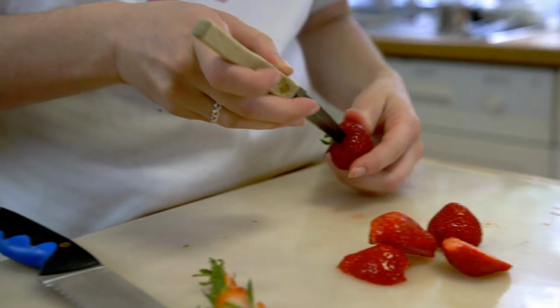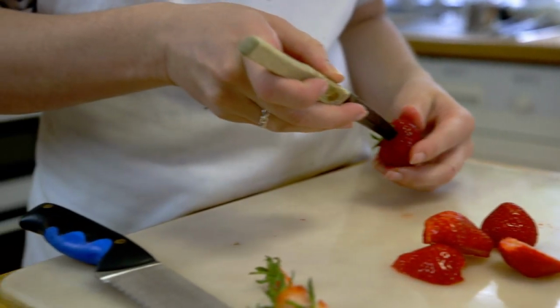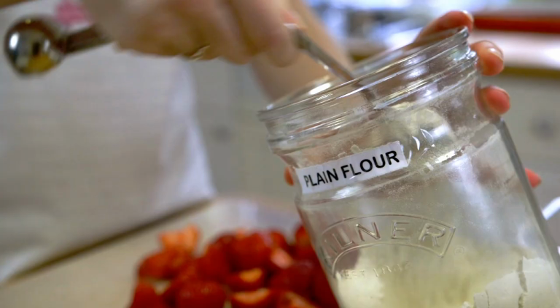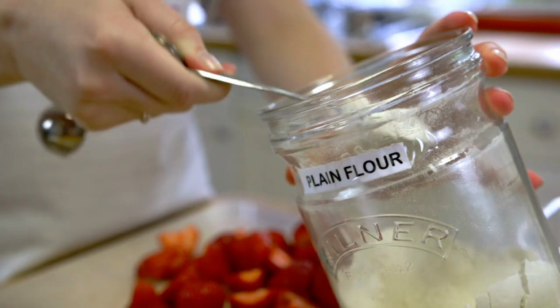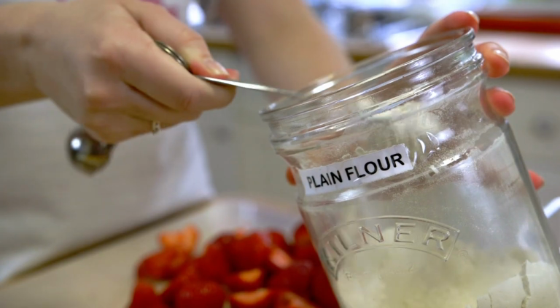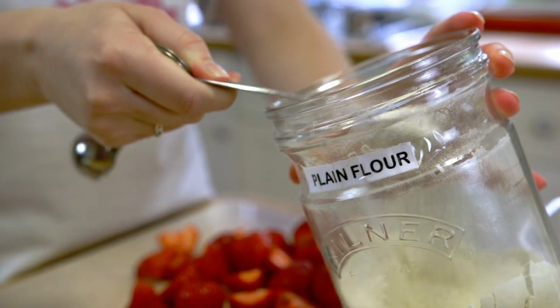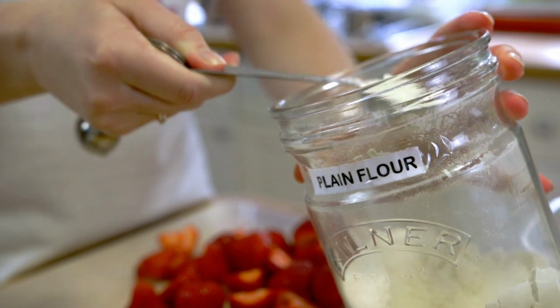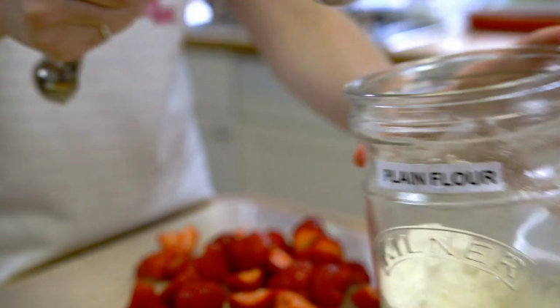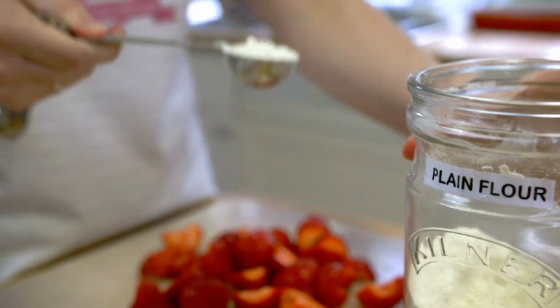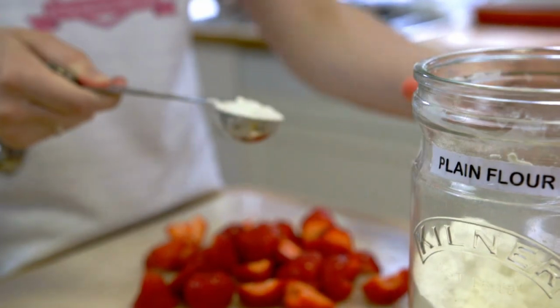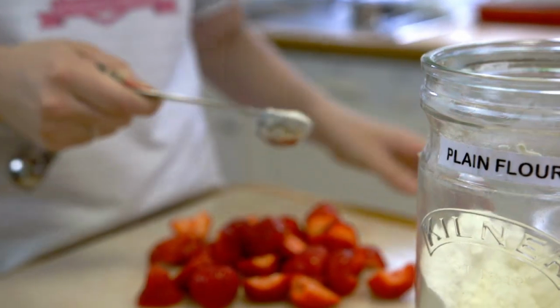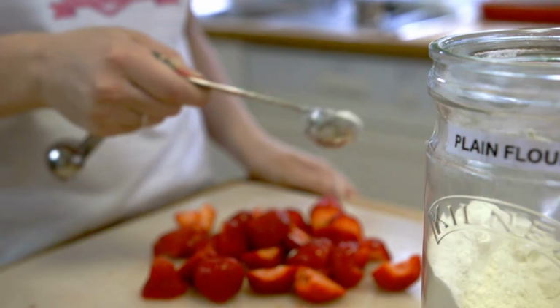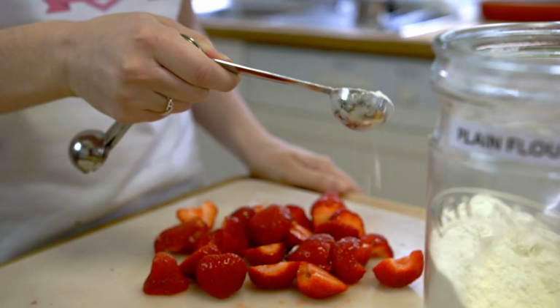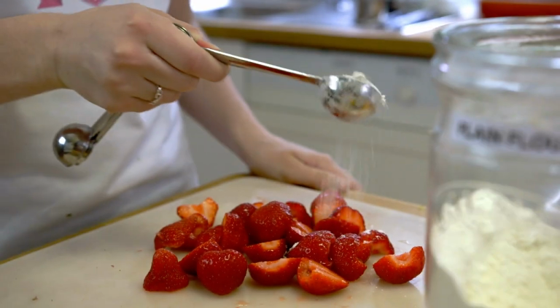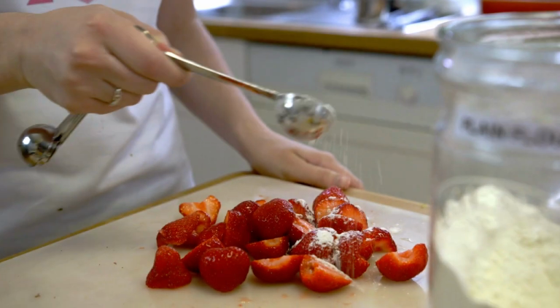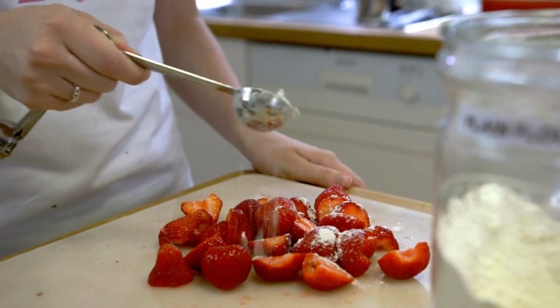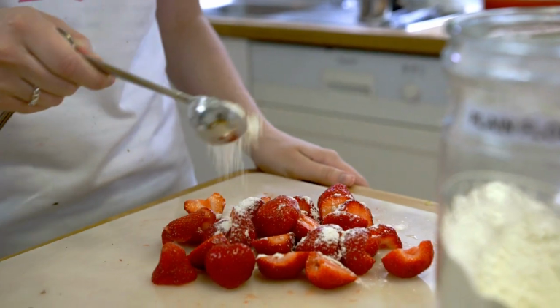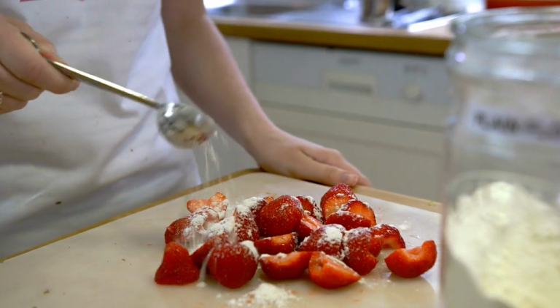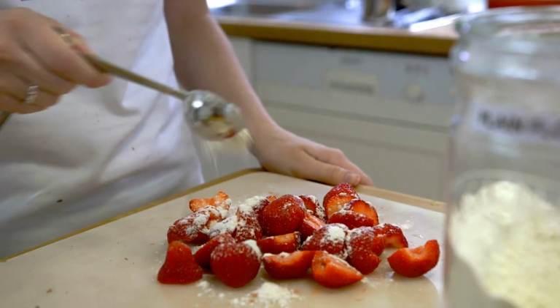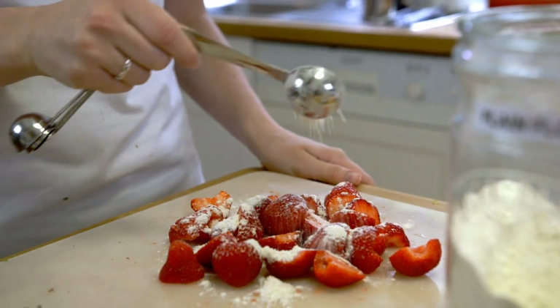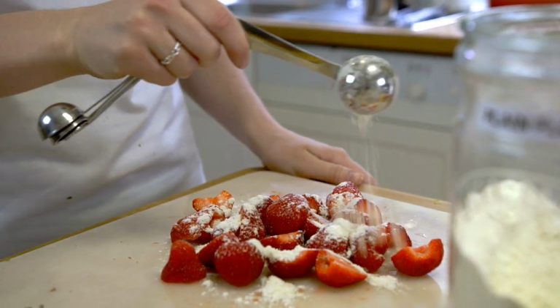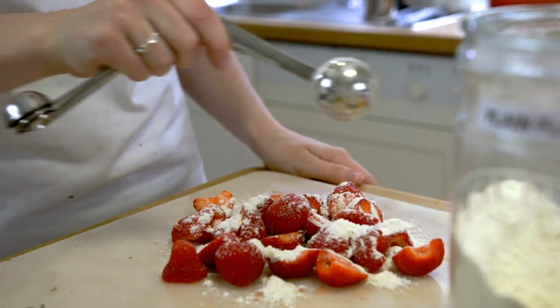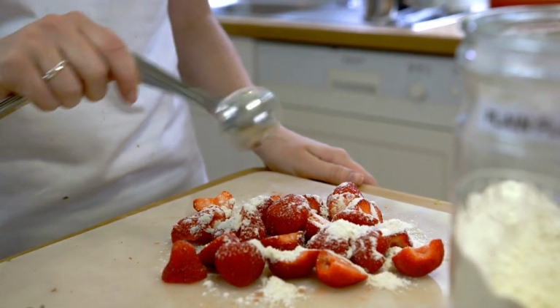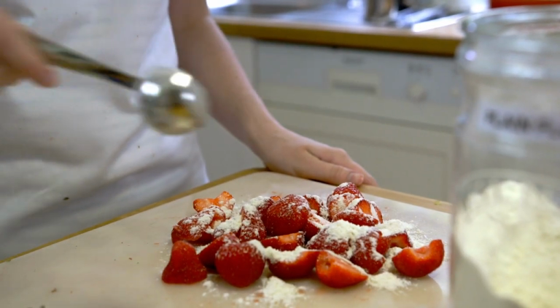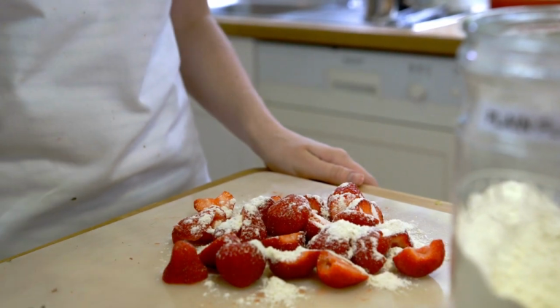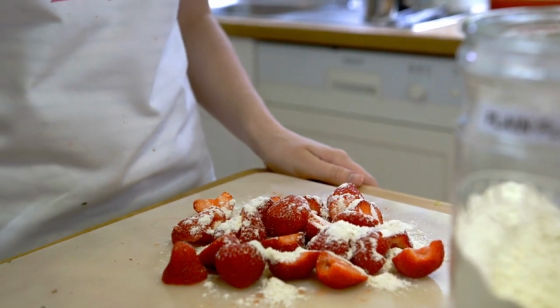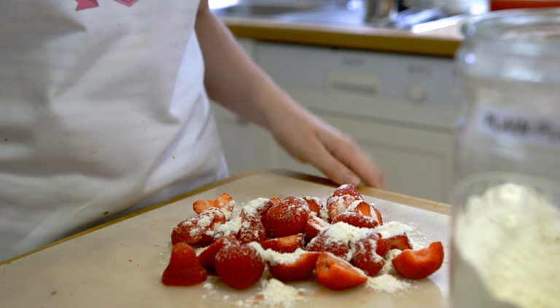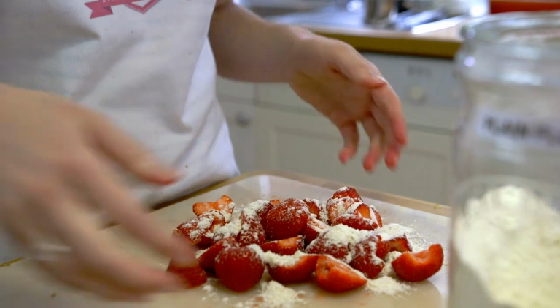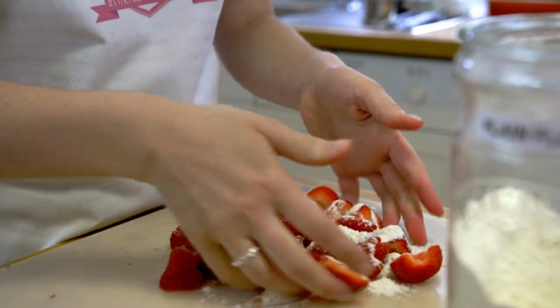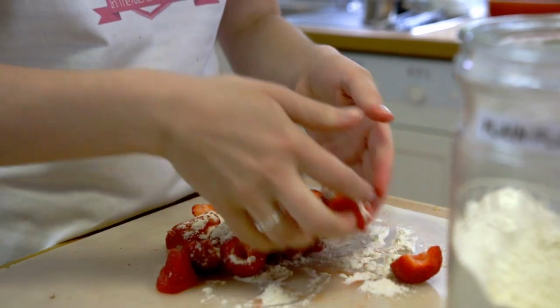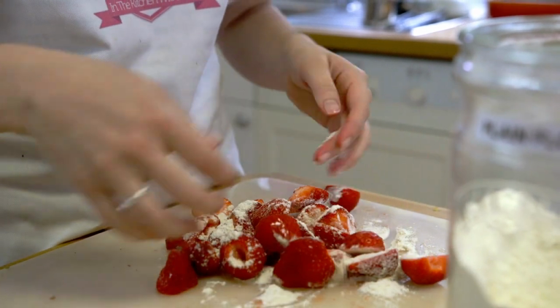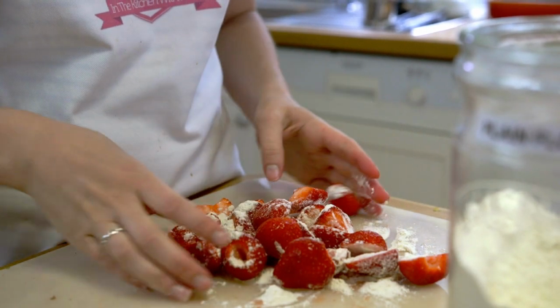Cover and toss the strawberries in a light dusting of flour. This is to prevent the strawberries from getting too mushy and will help thicken up the sauce slightly.